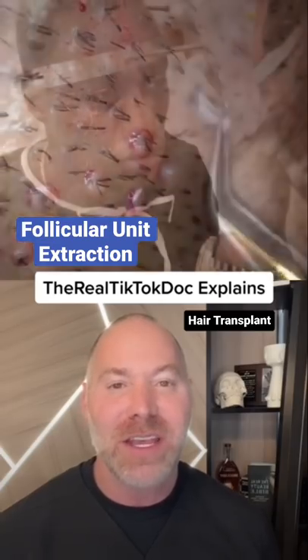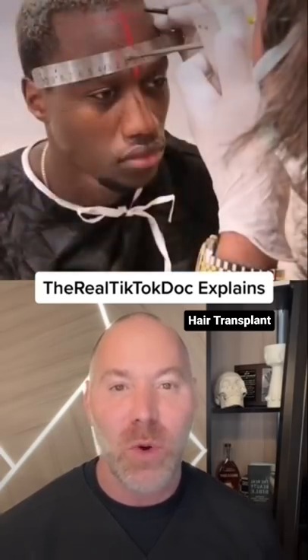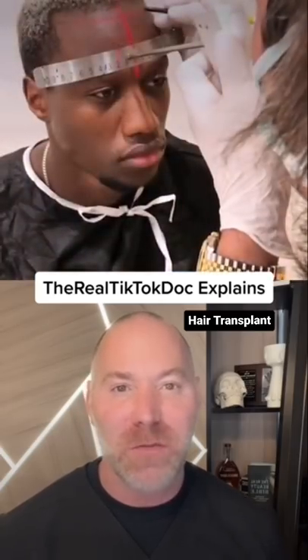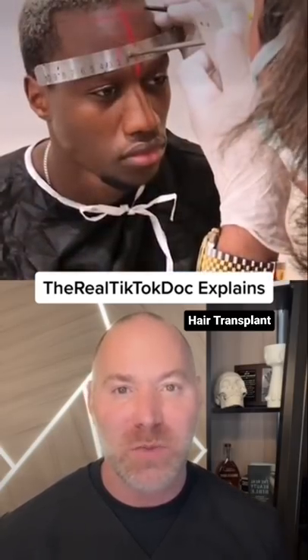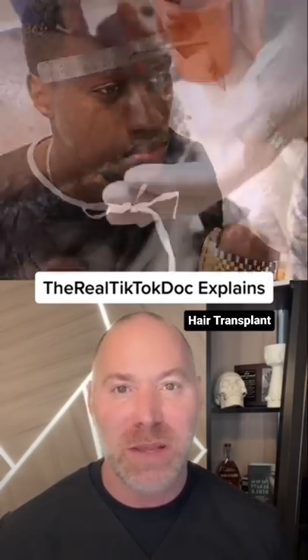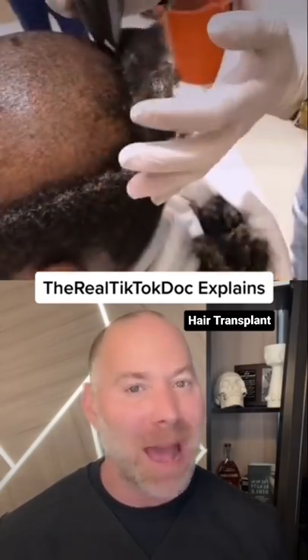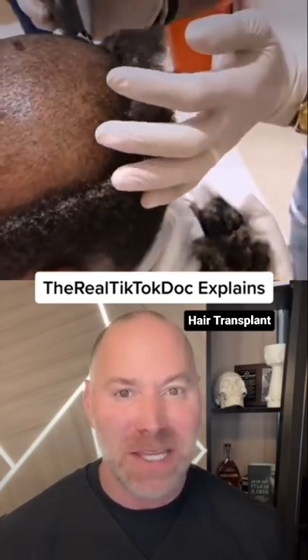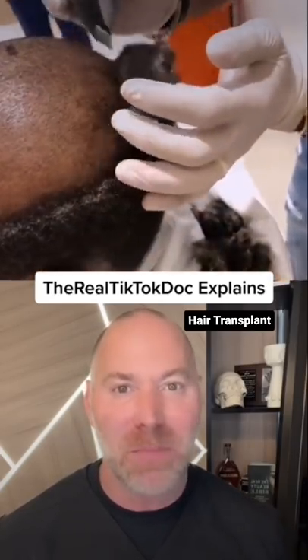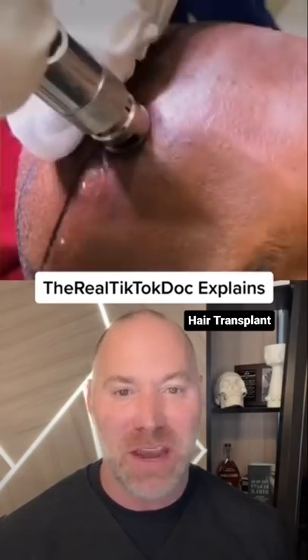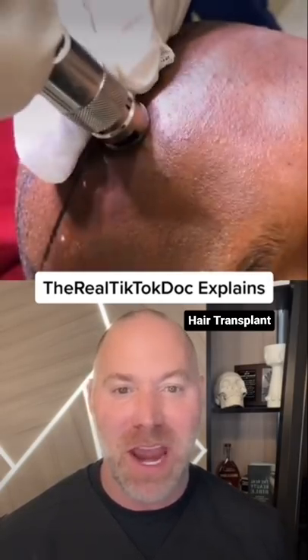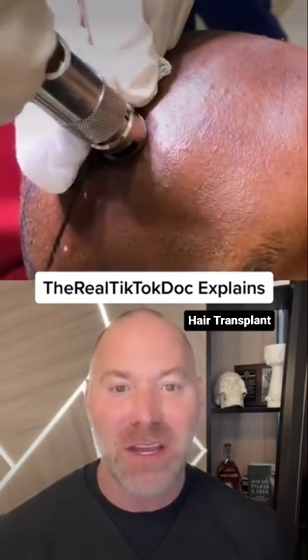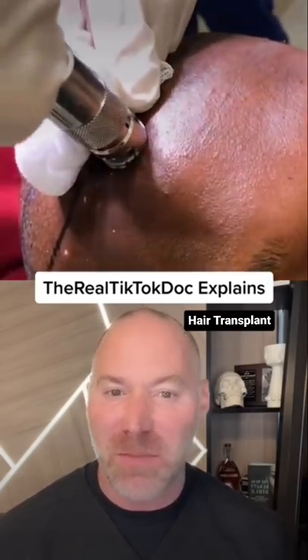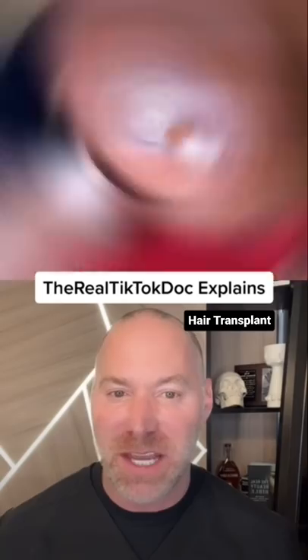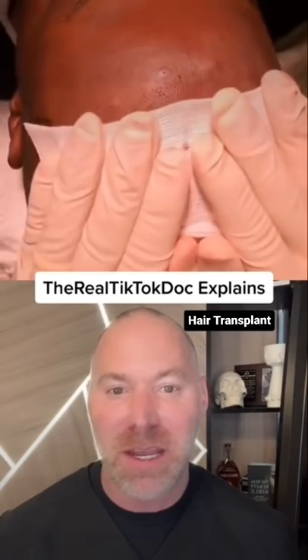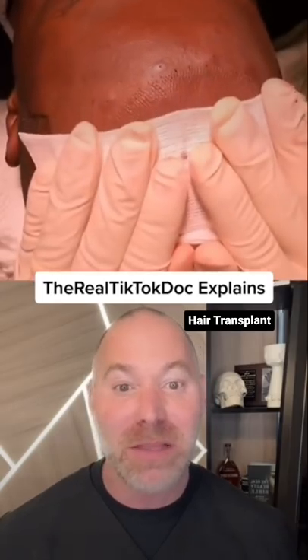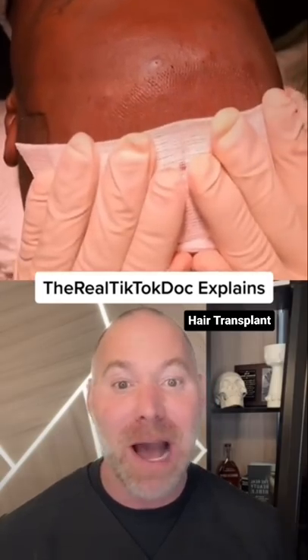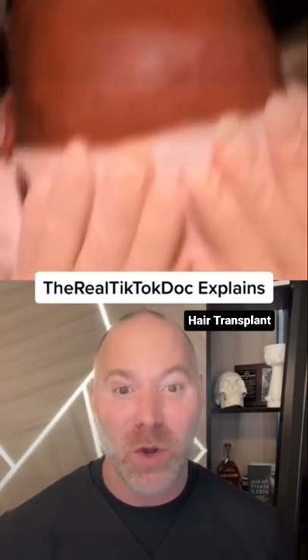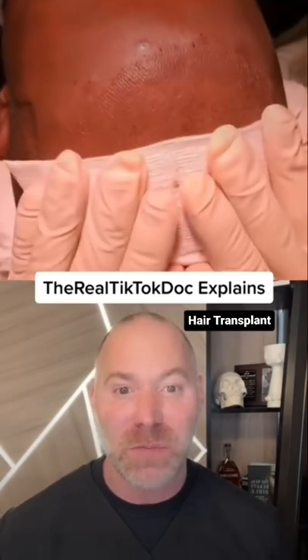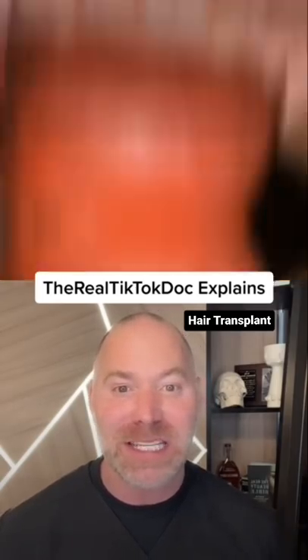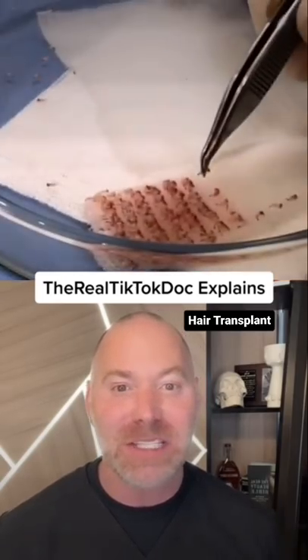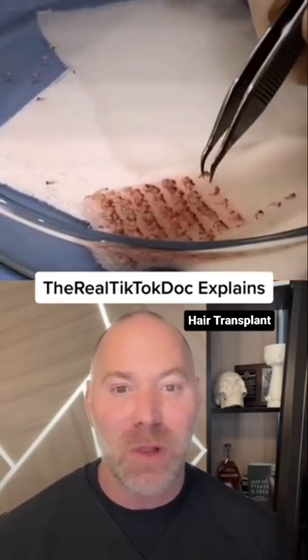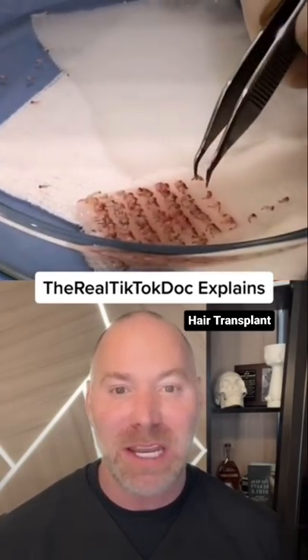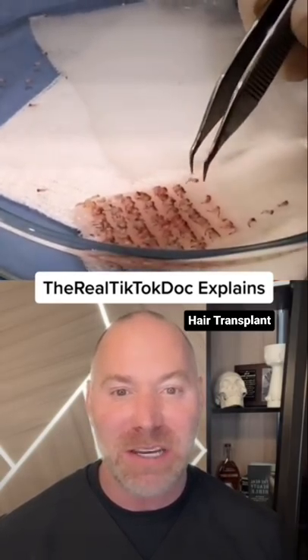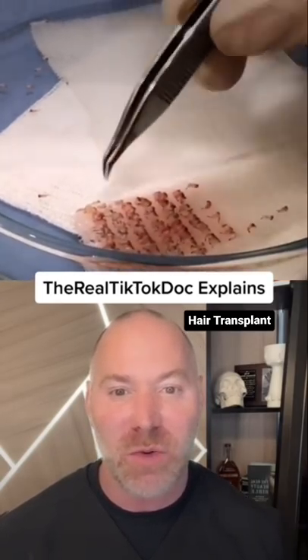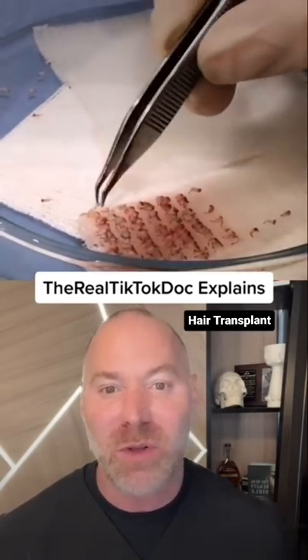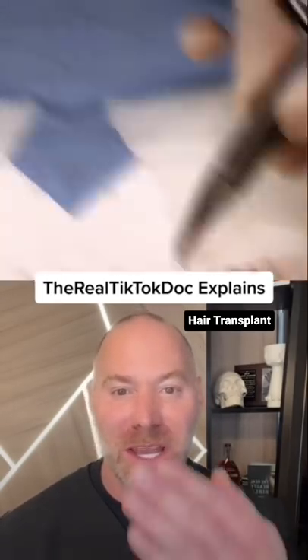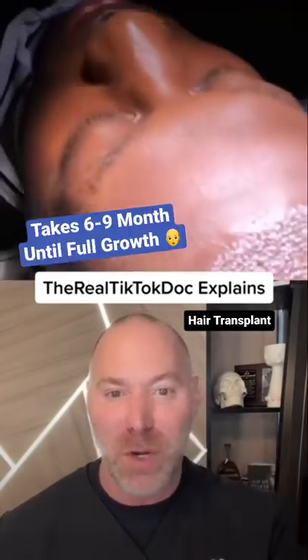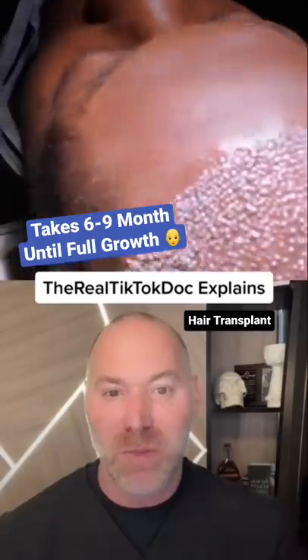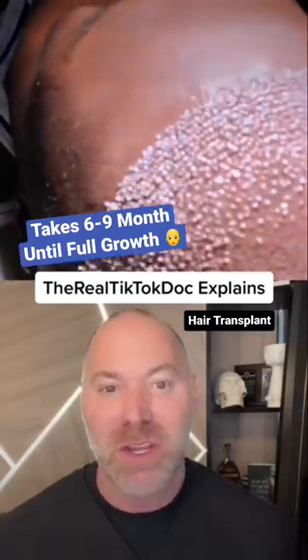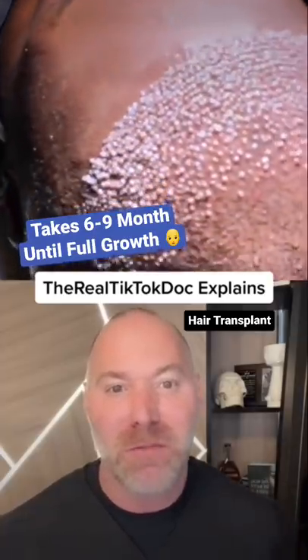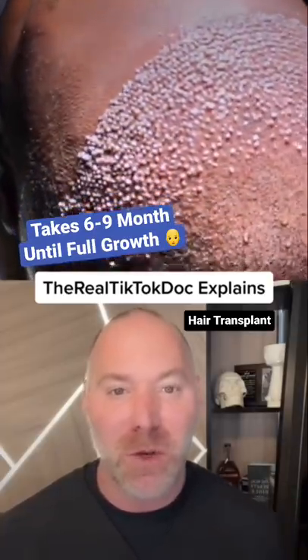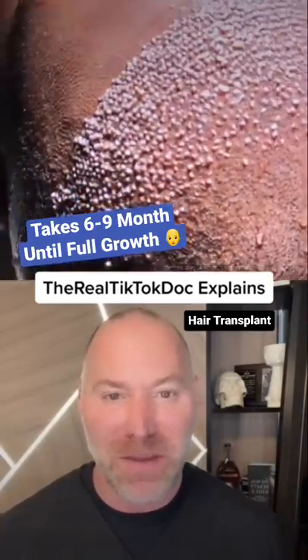So what we do first is we map the scalp, shave the hair, numb the skin, make little pilot holes to place each little plug into each individual hole — and boom, you get a full new head of hair.